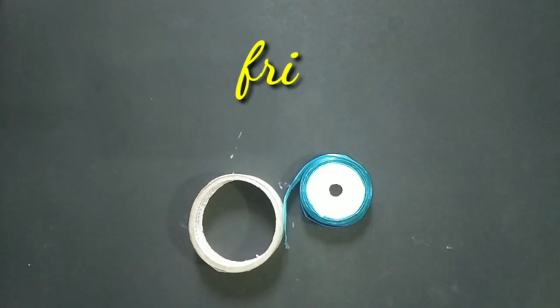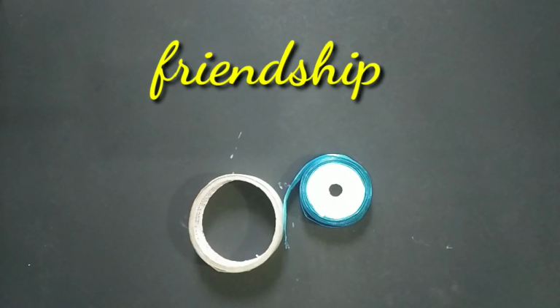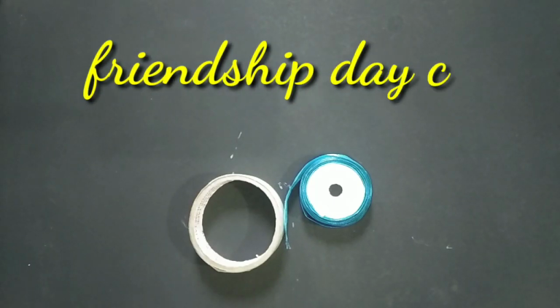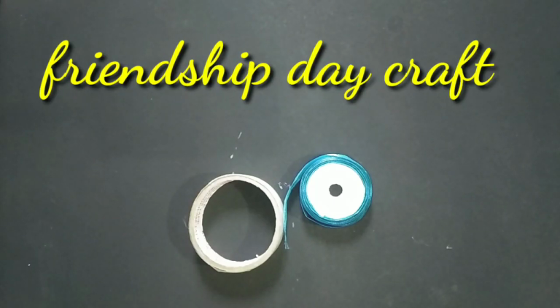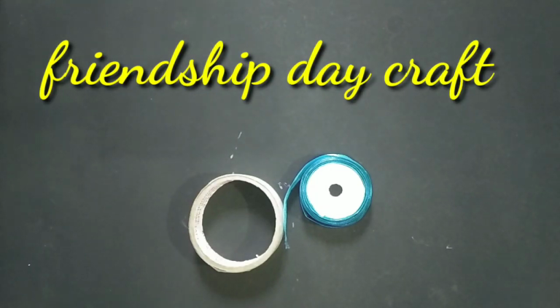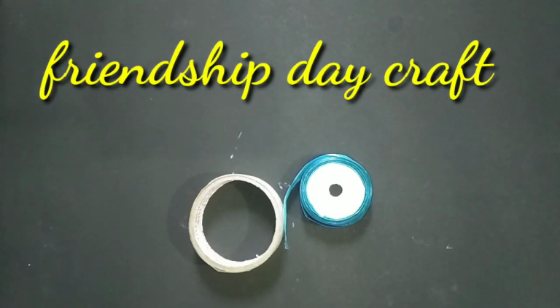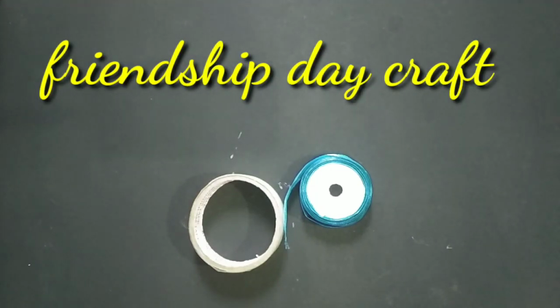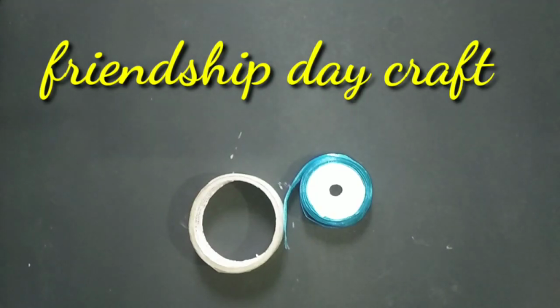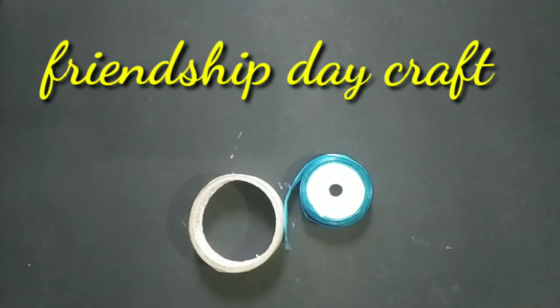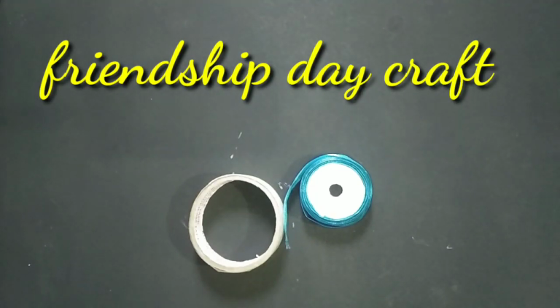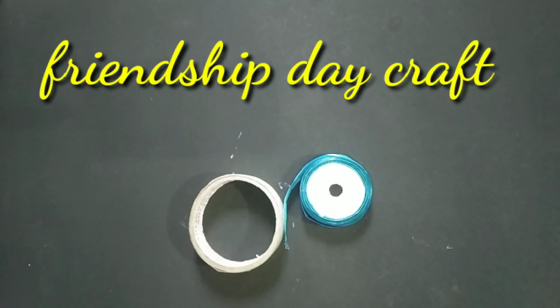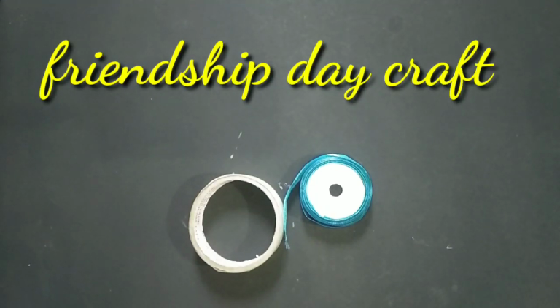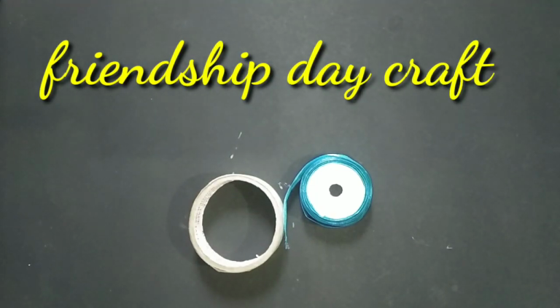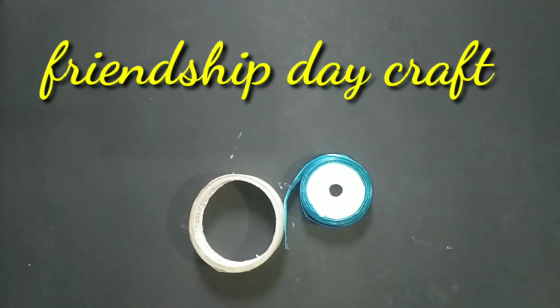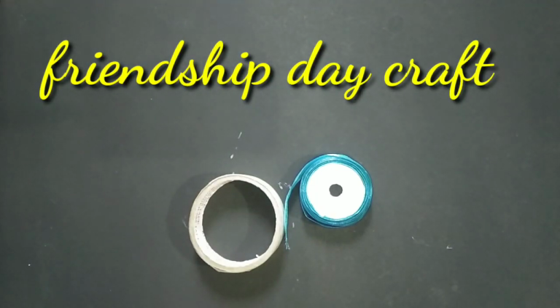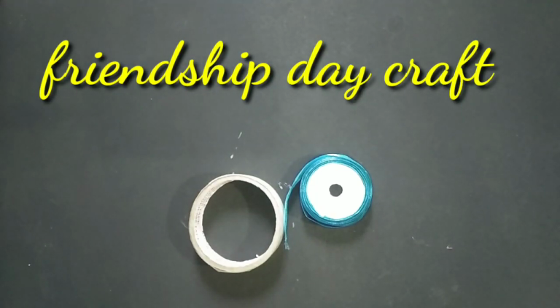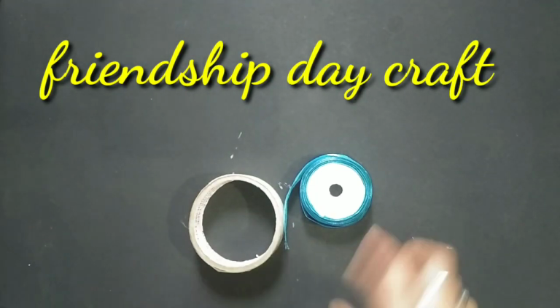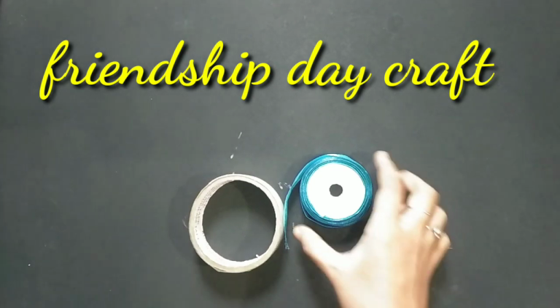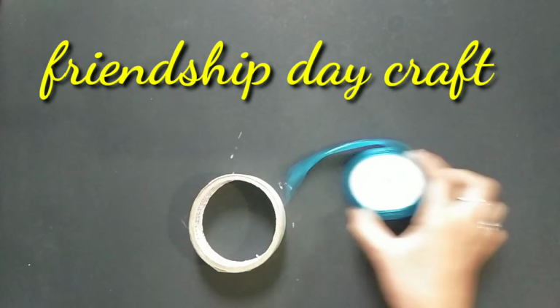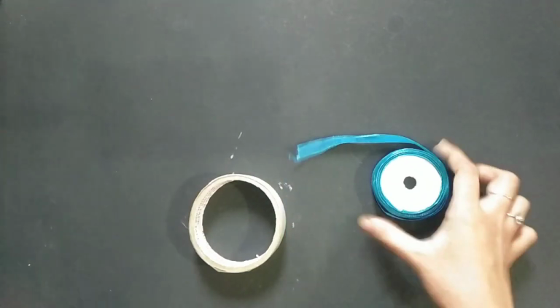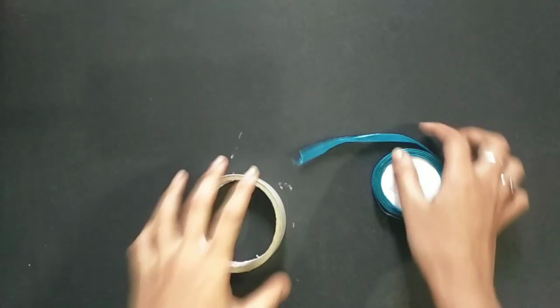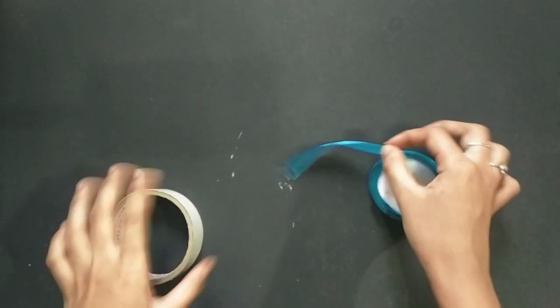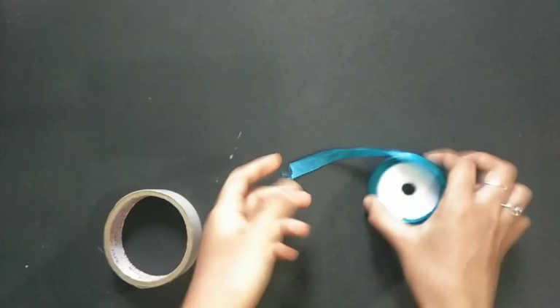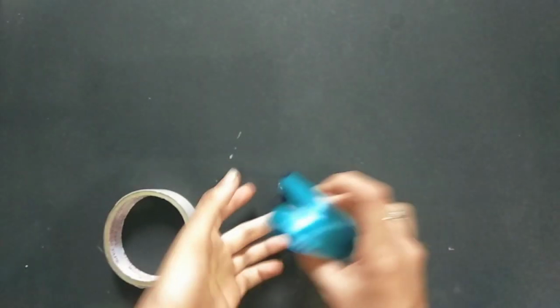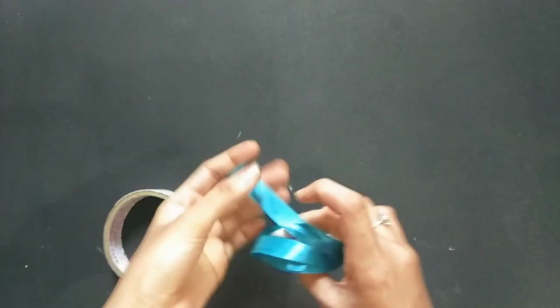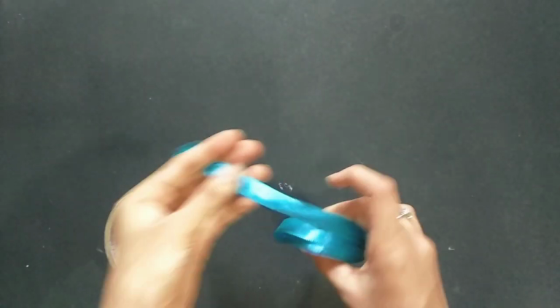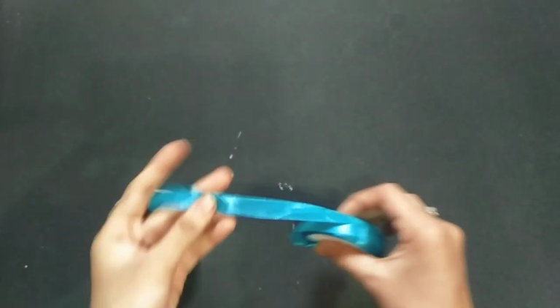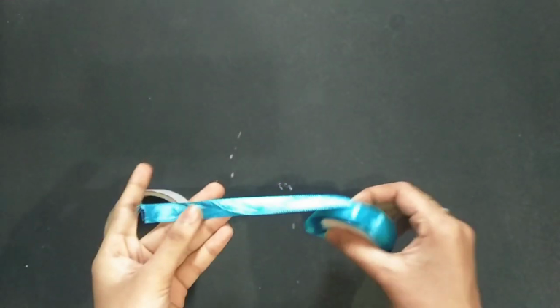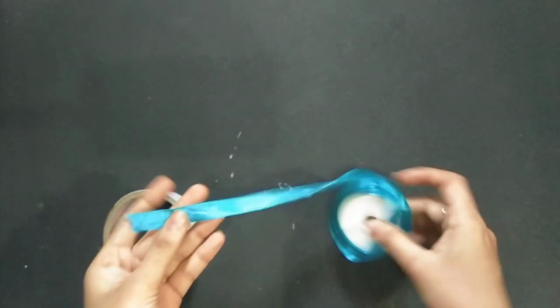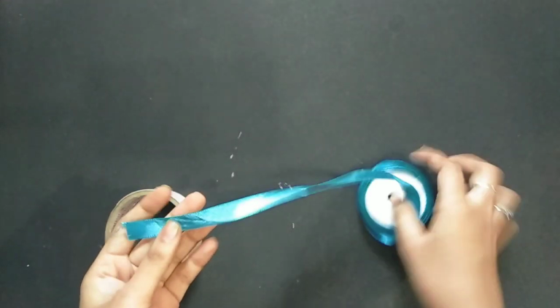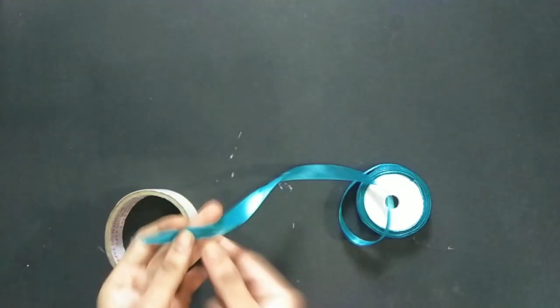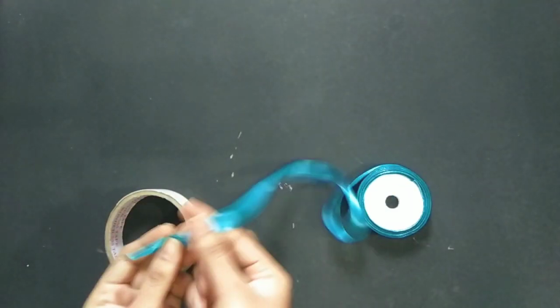Hello Friends! Happy Friendship Day! I am a friend, so I will wish you all. This is a special friendship day.